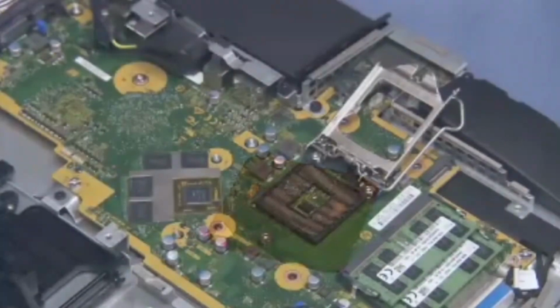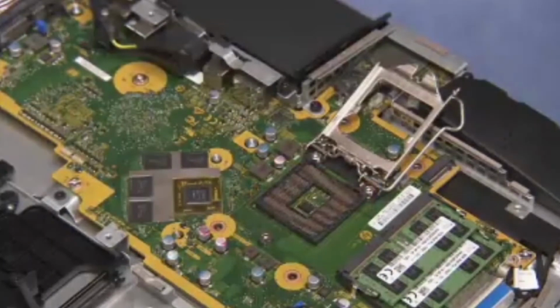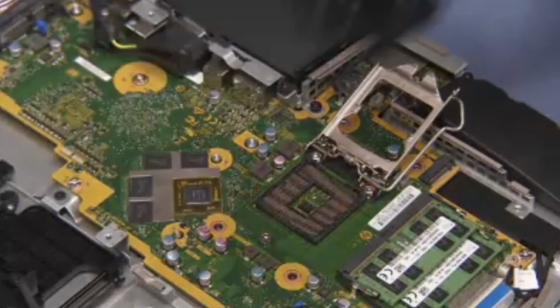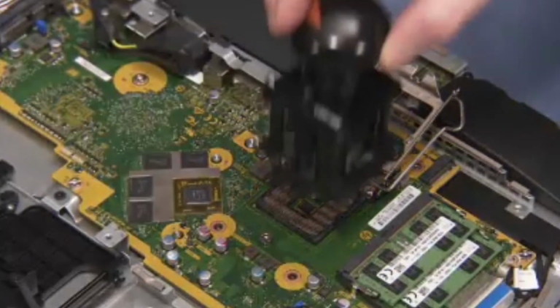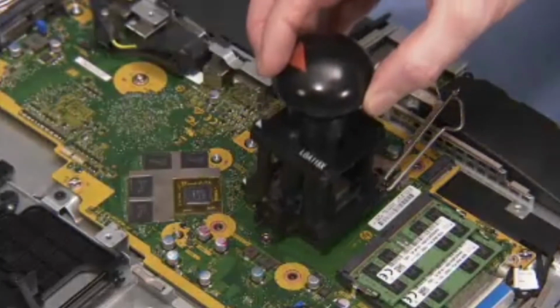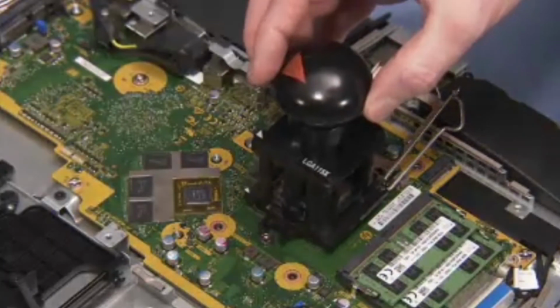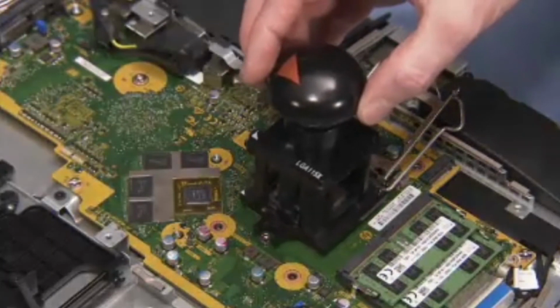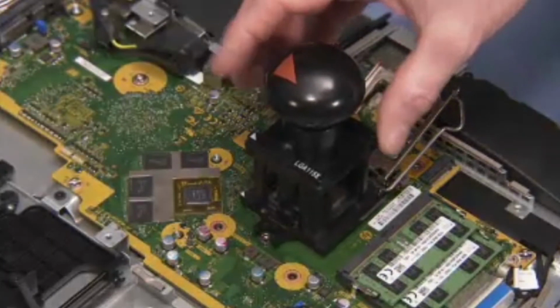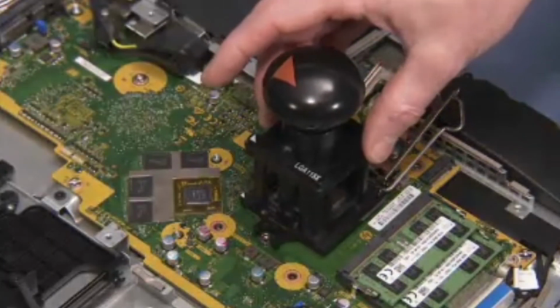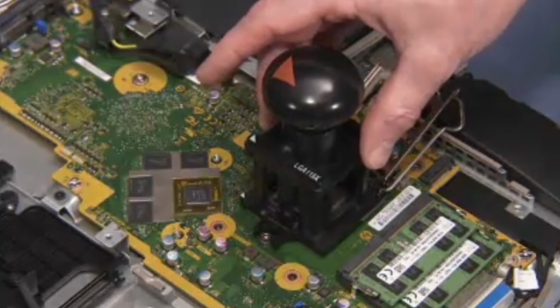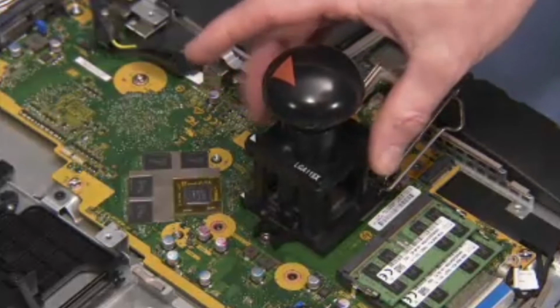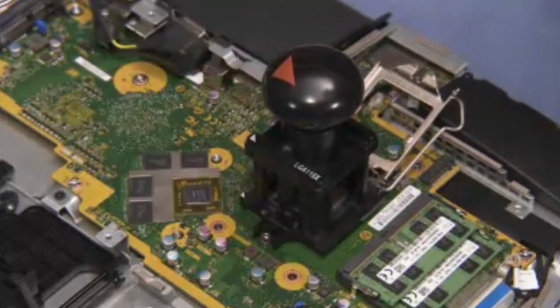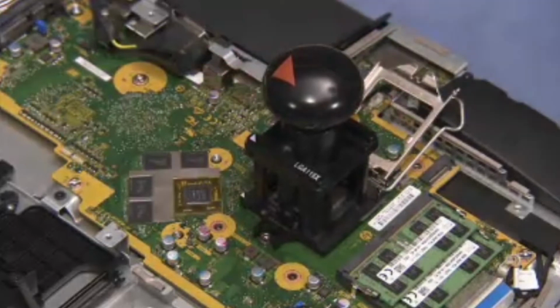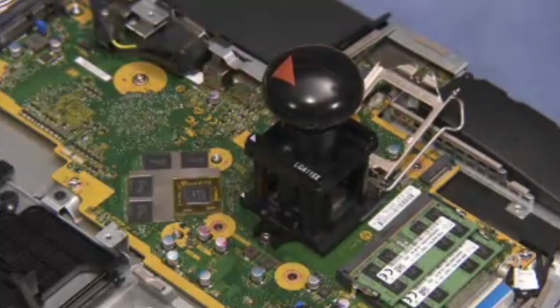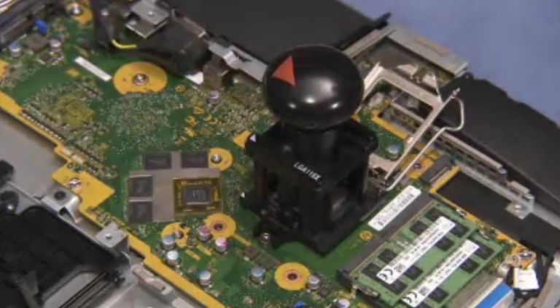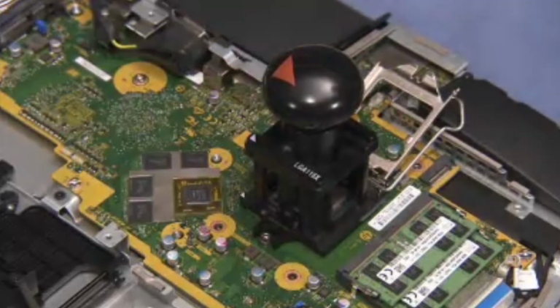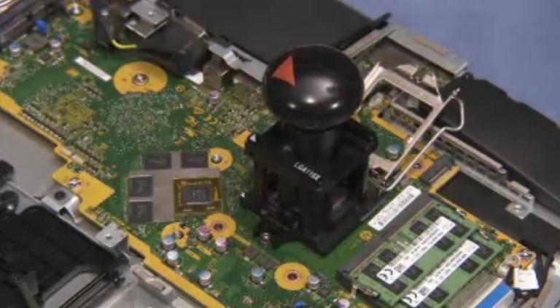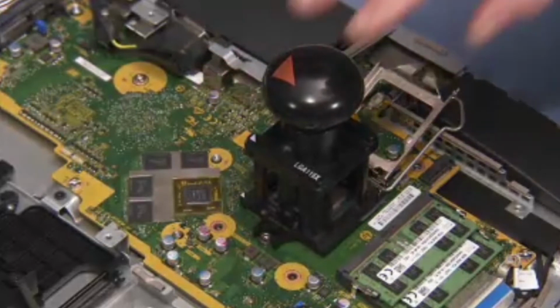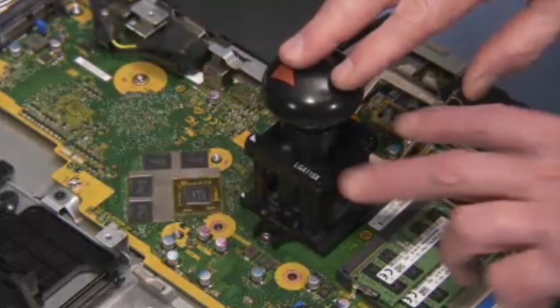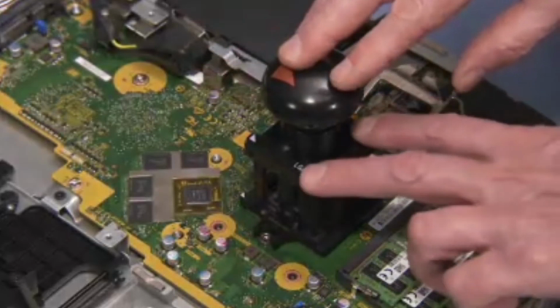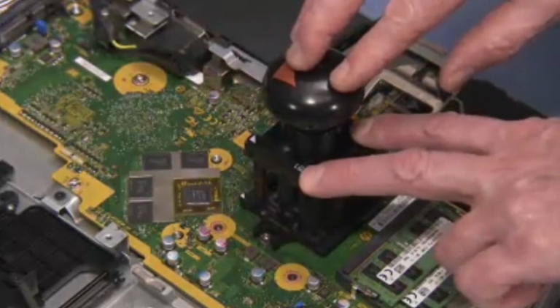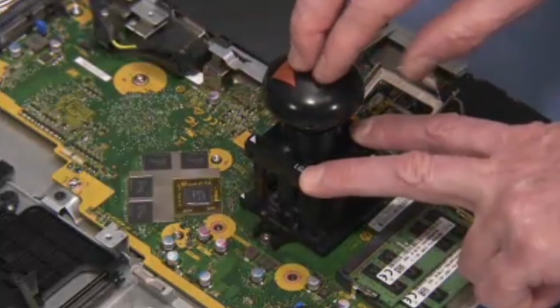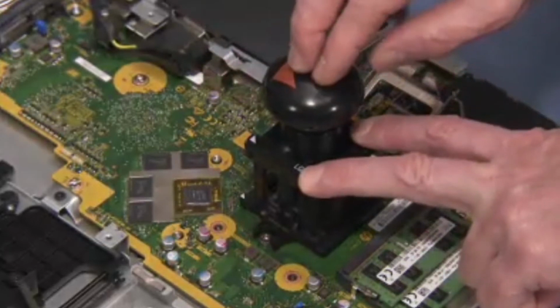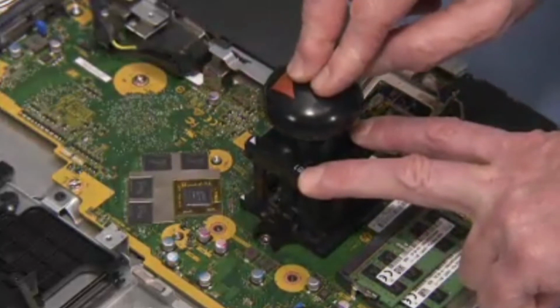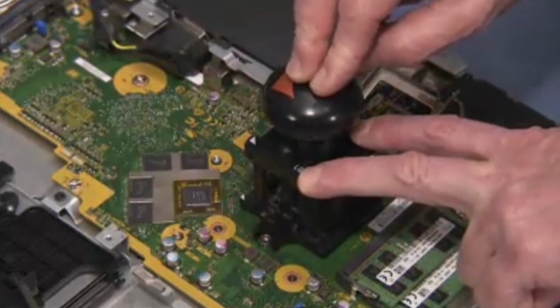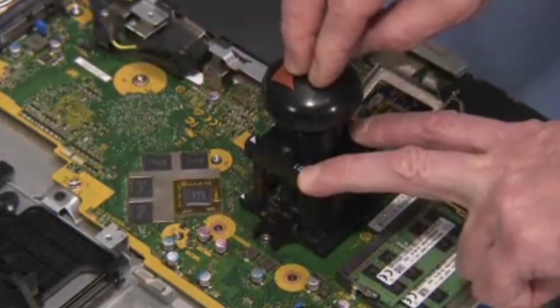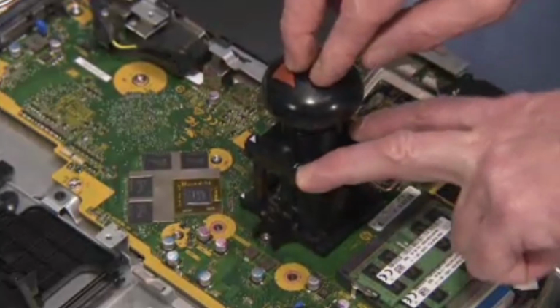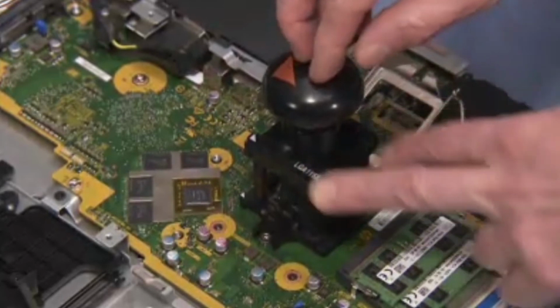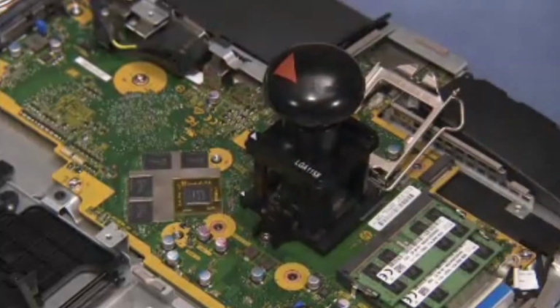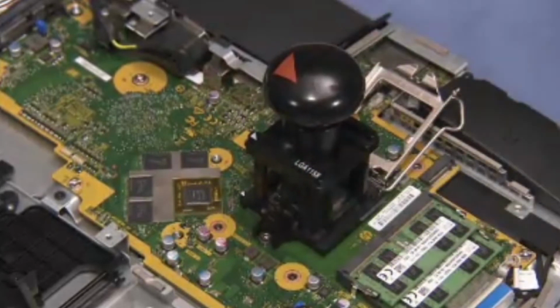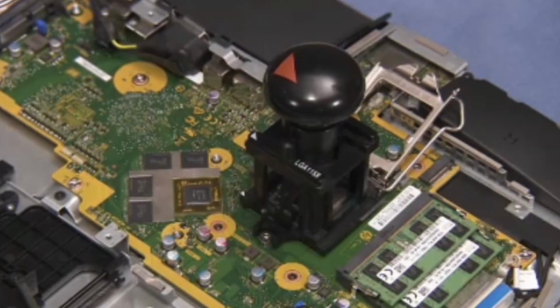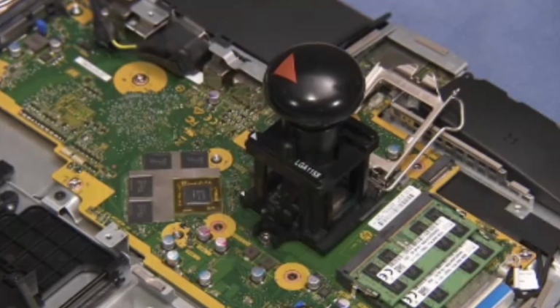Align the removal replacement tool again to pin 1 on the motherboard CPU socket. Press the plunger on the removal replacement tool to release the CPU into the socket.